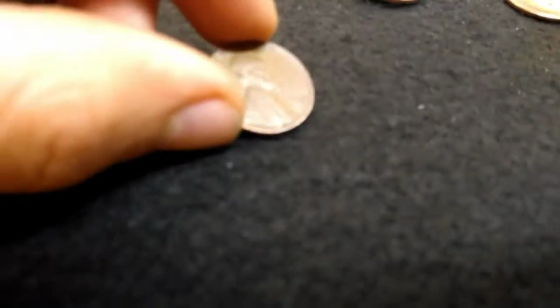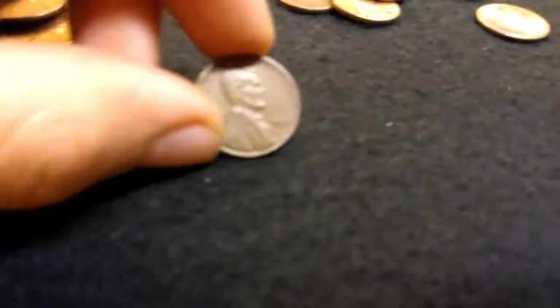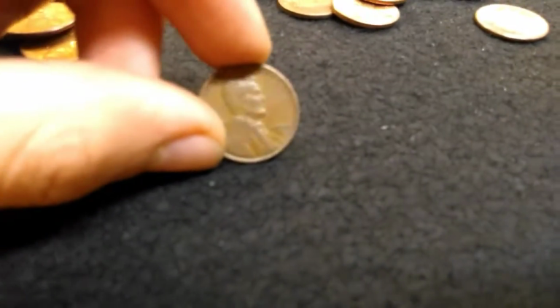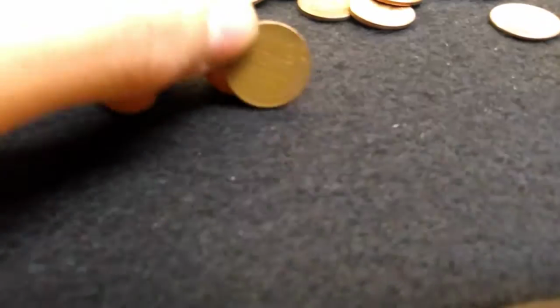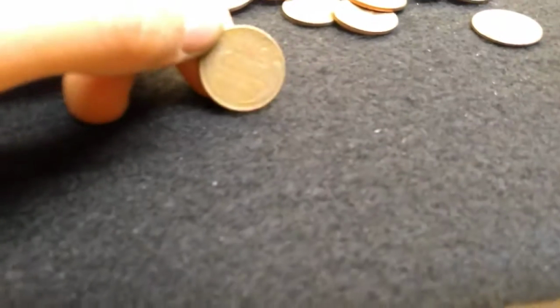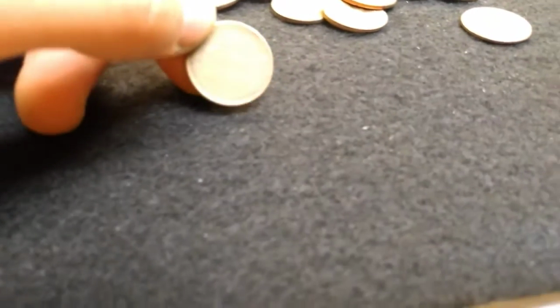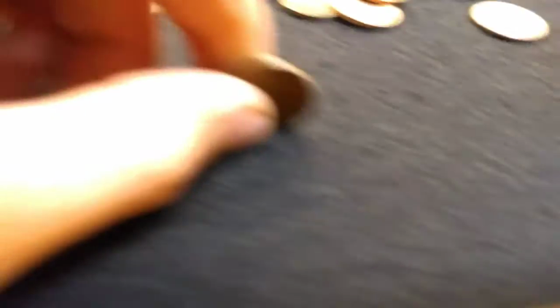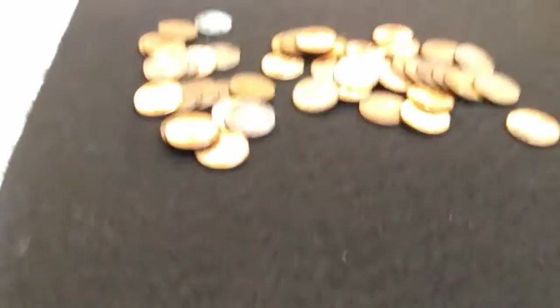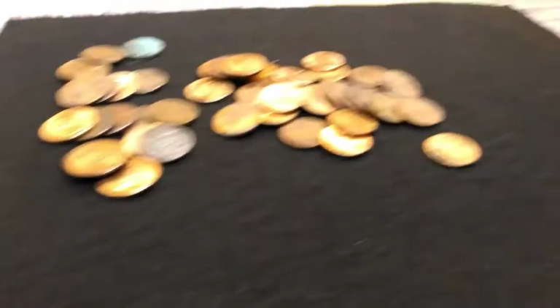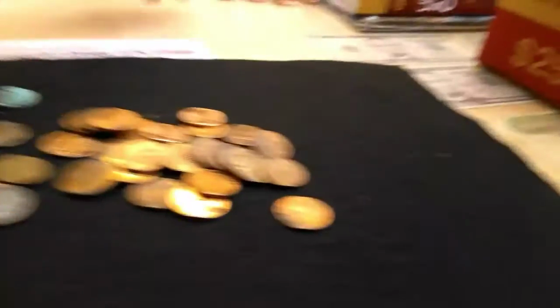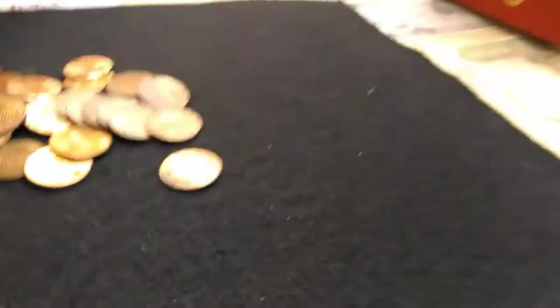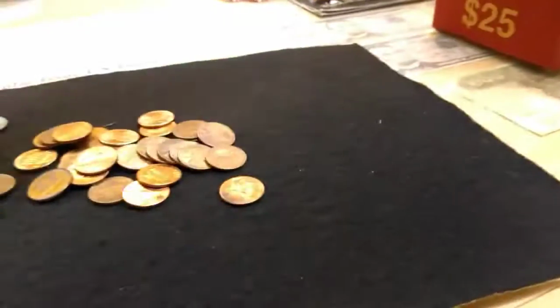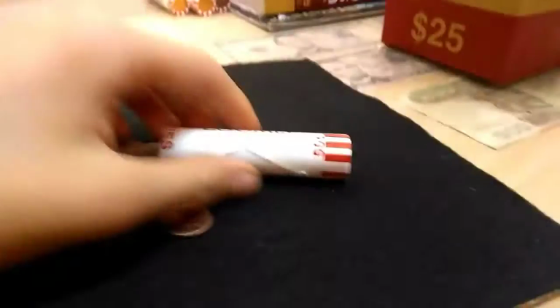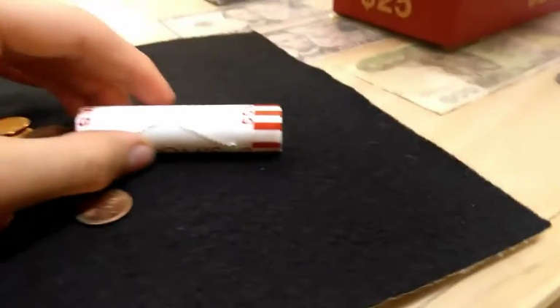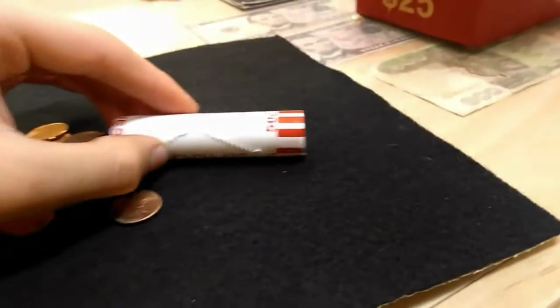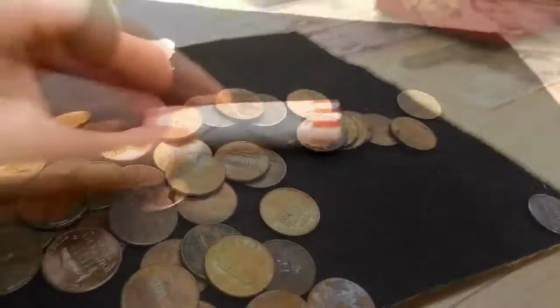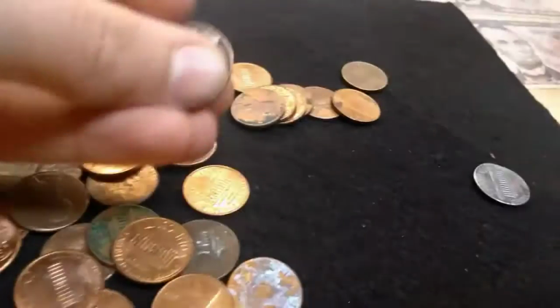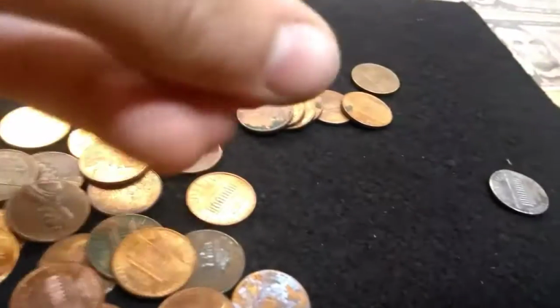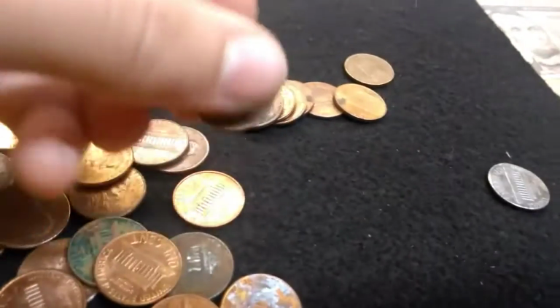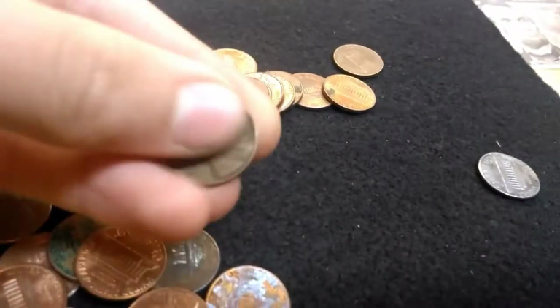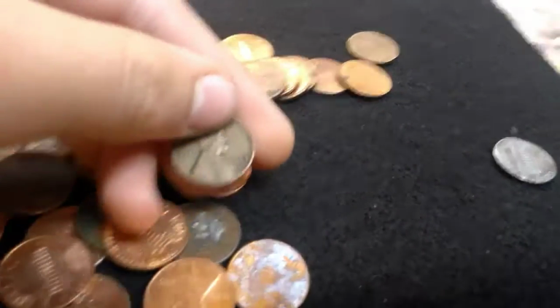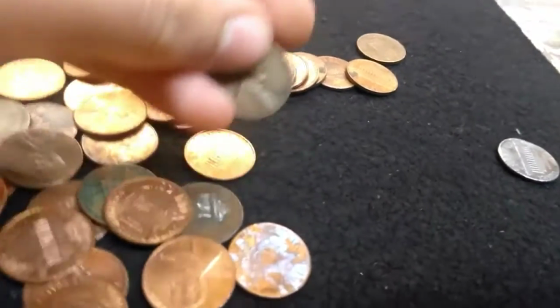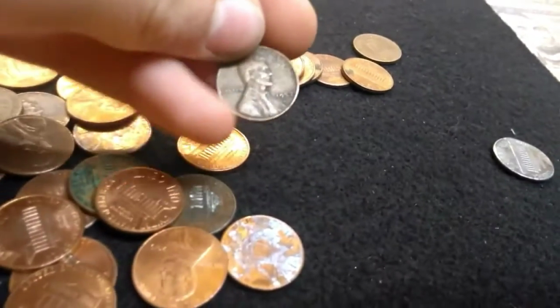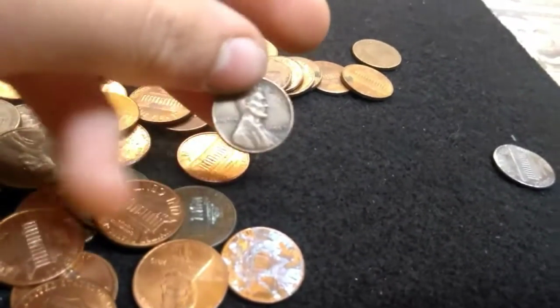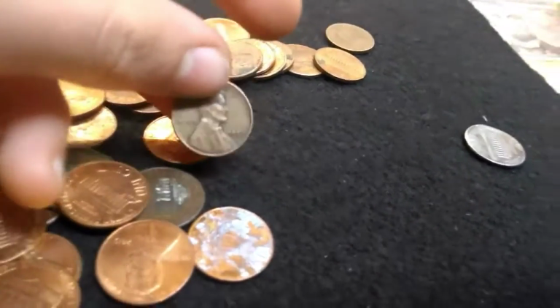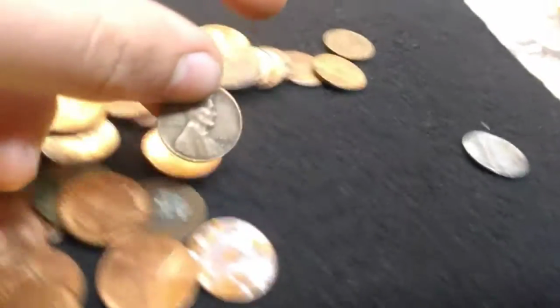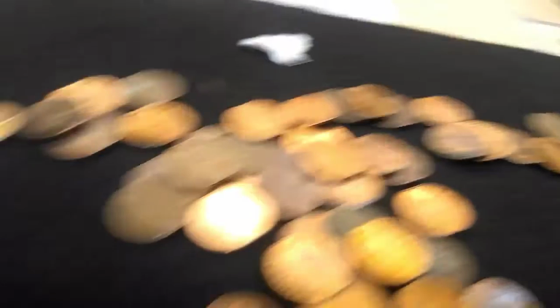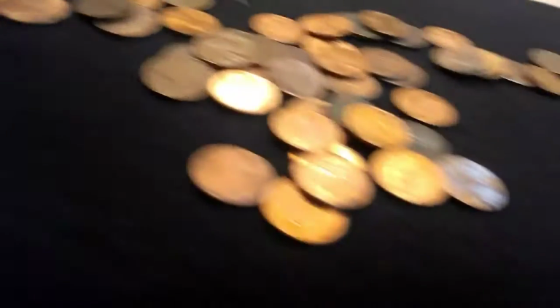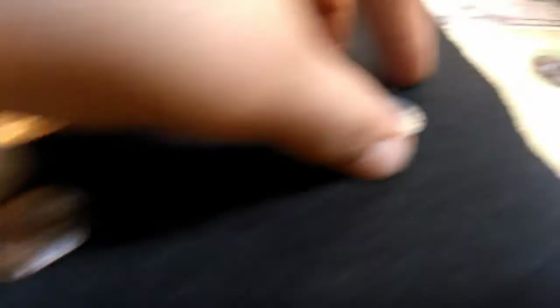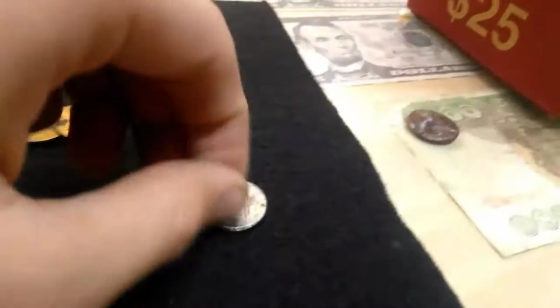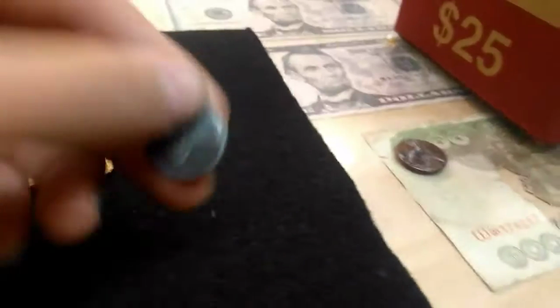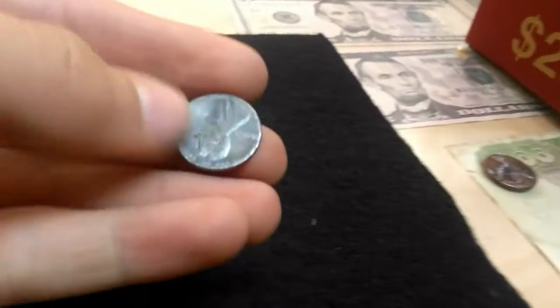We got a 1945 Wheat Penny - pretty cool. Got my first Wheat Penny, 1957.